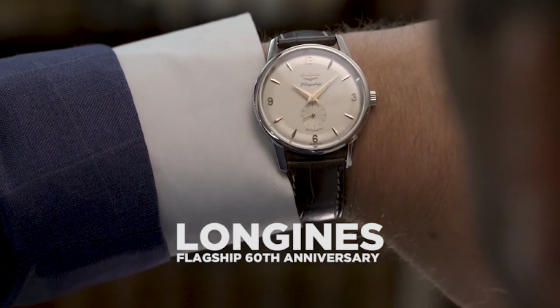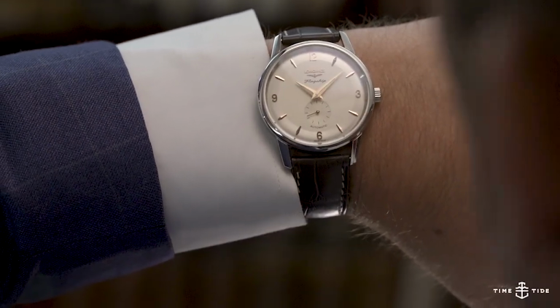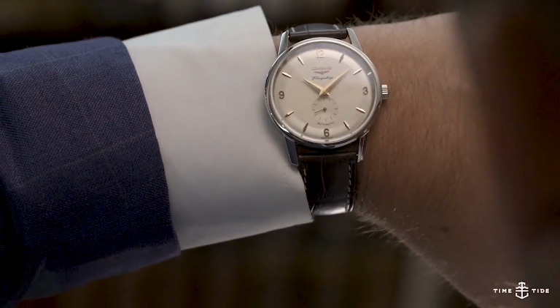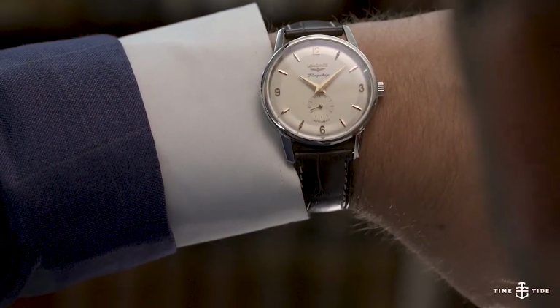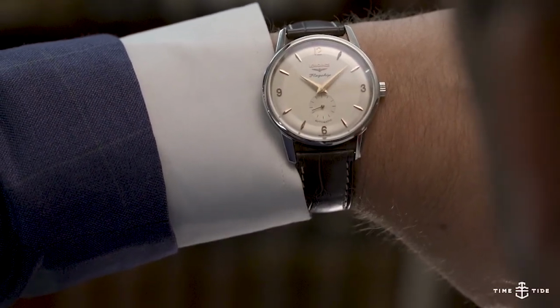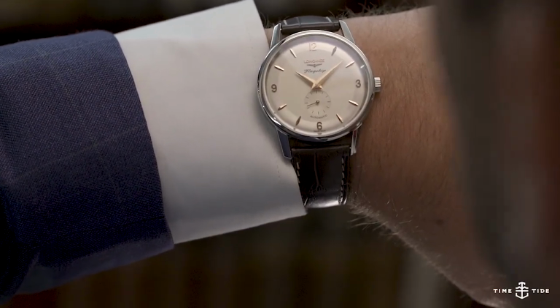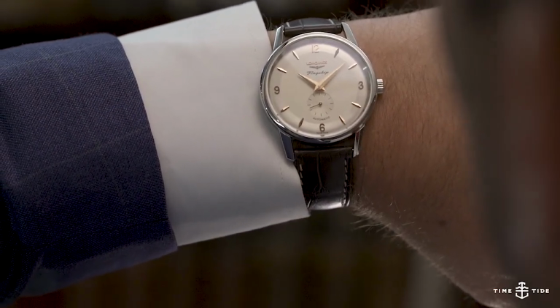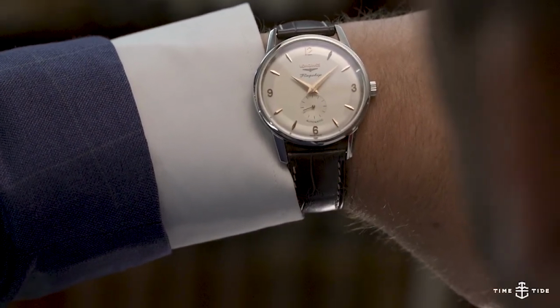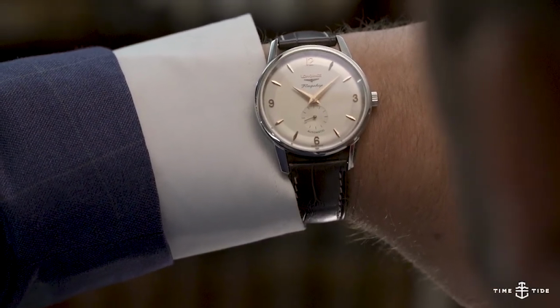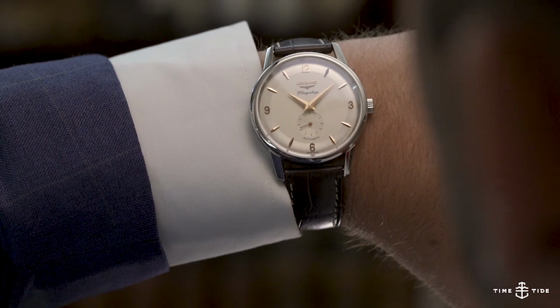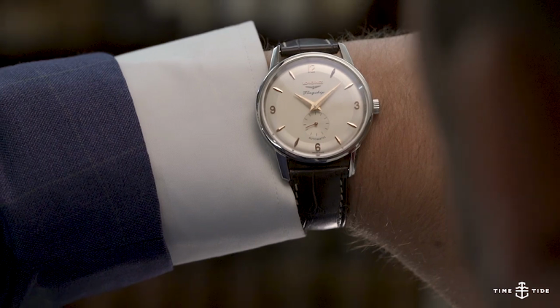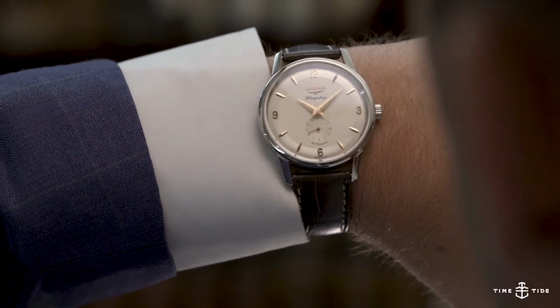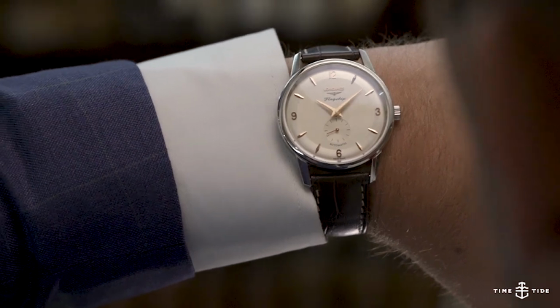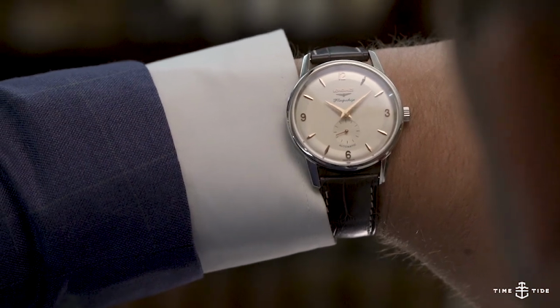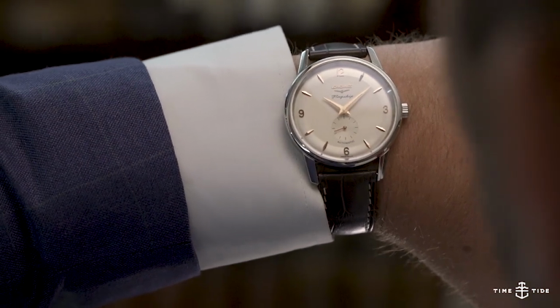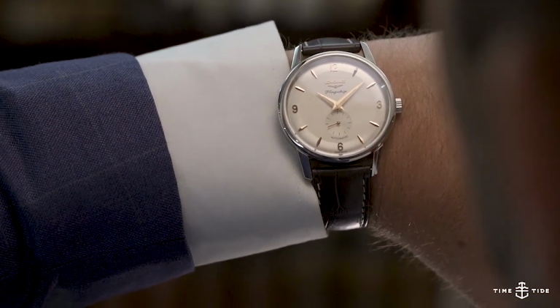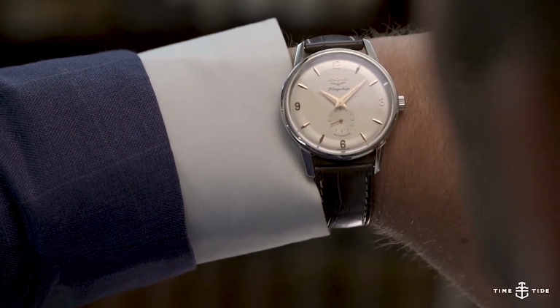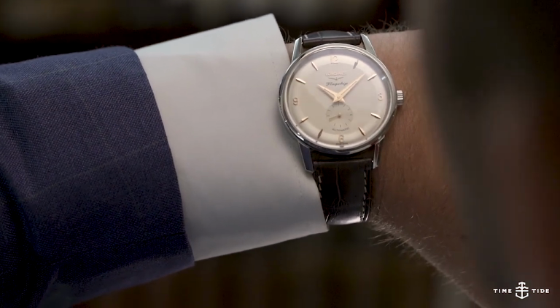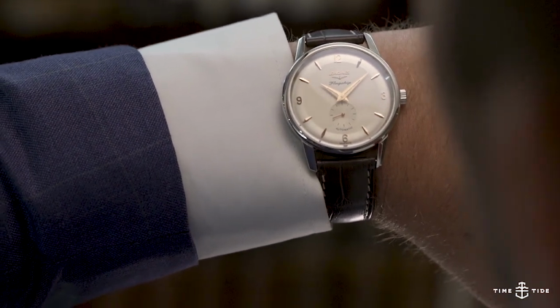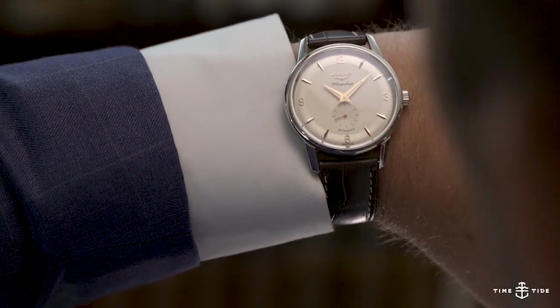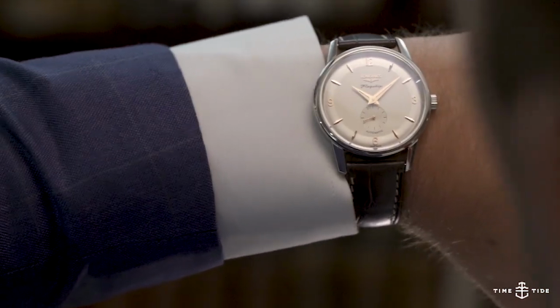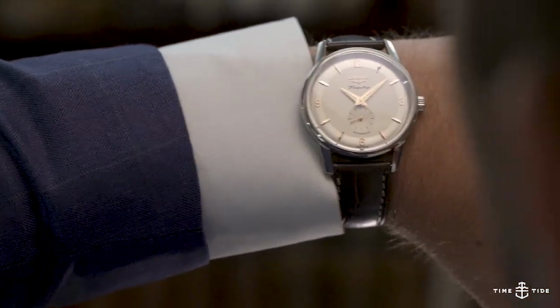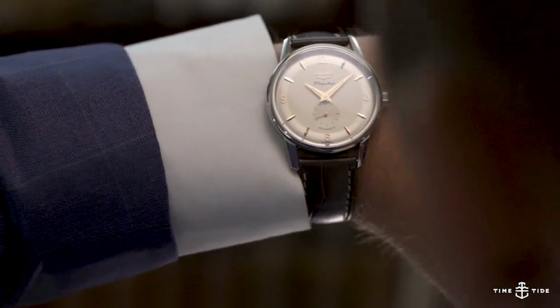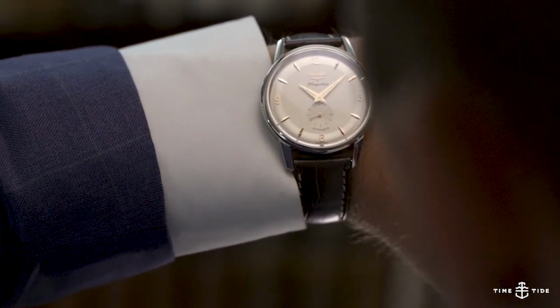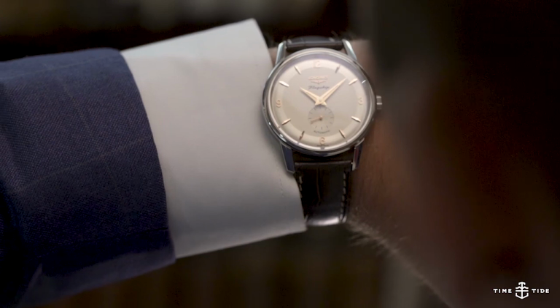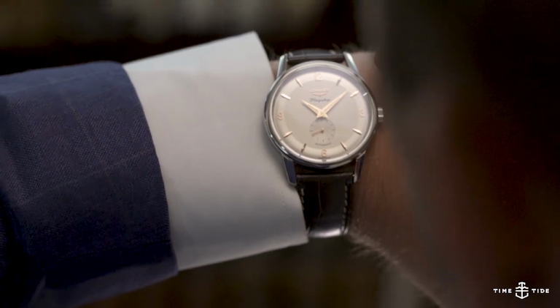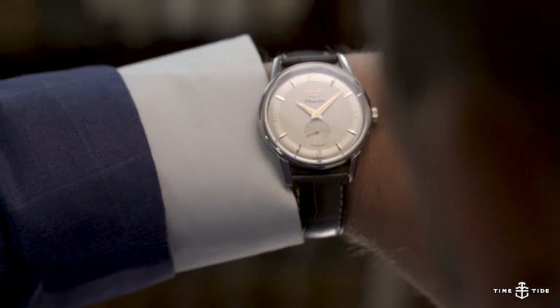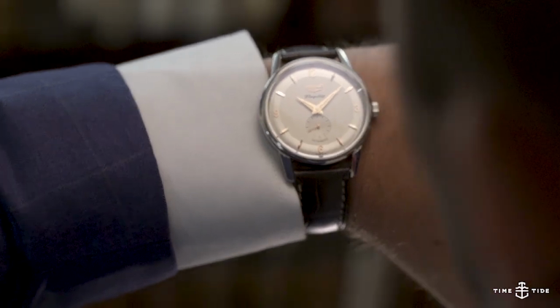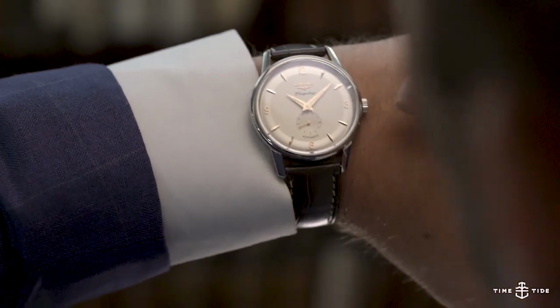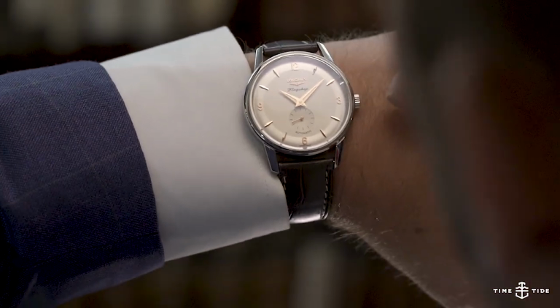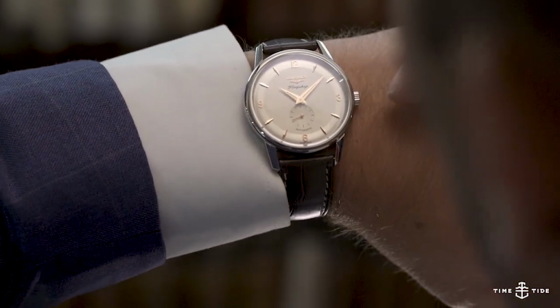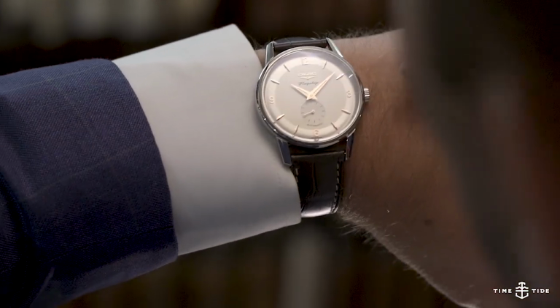To celebrate the 60th anniversary of the Longines Flagship, one of their longest running and most popular collections, Longines has released the Flagship Heritage in 38.5 millimeters.